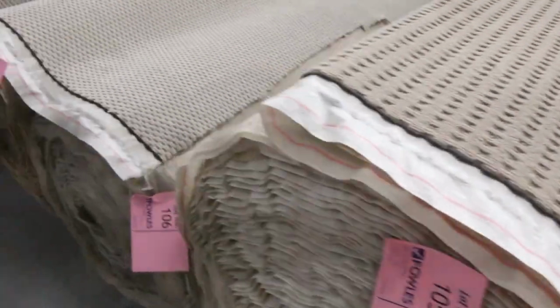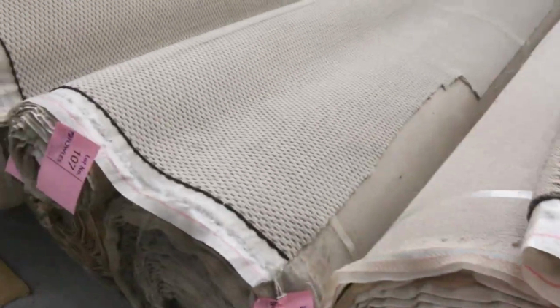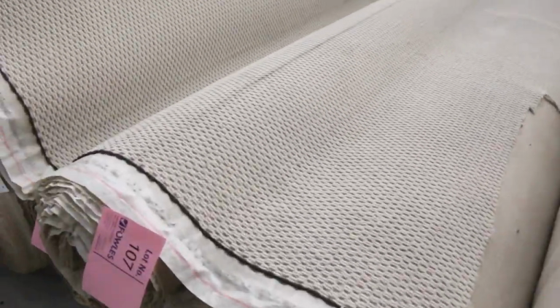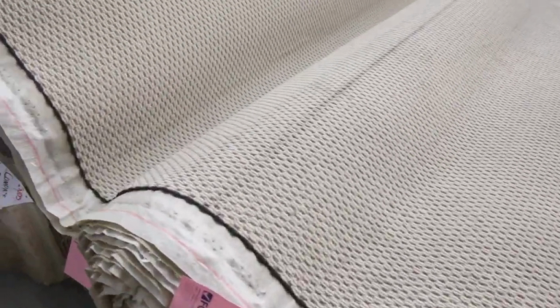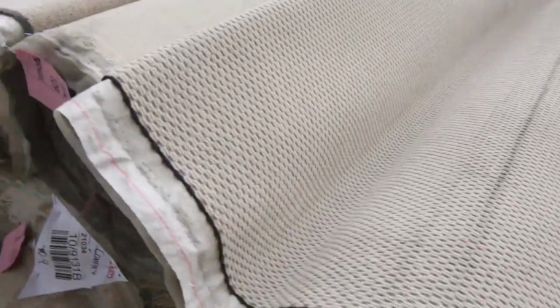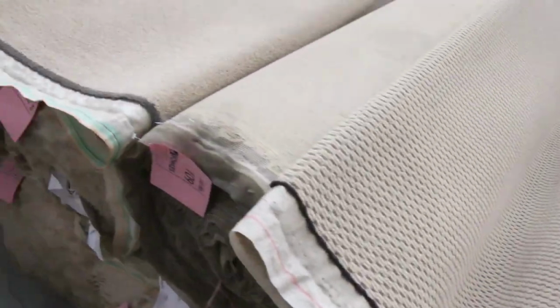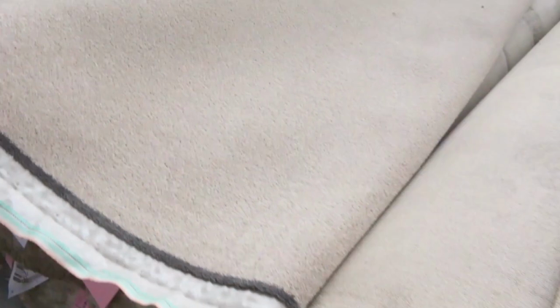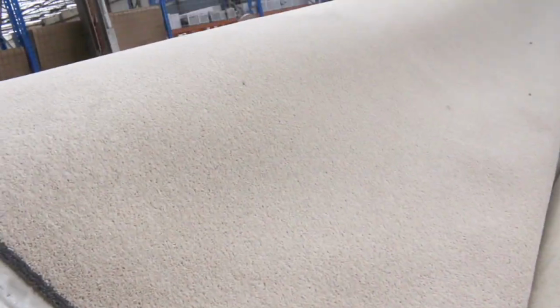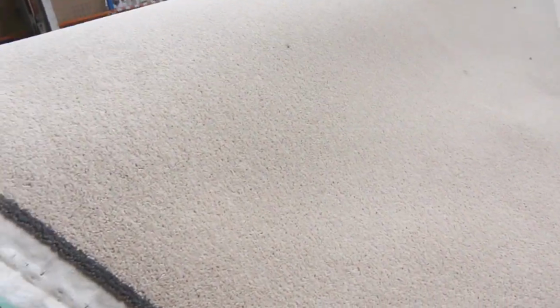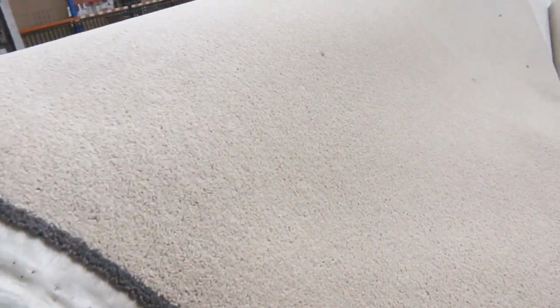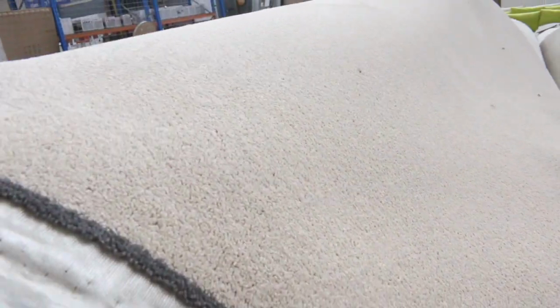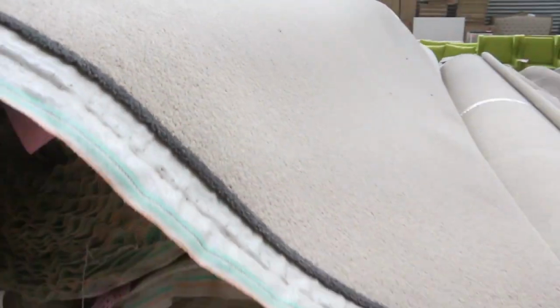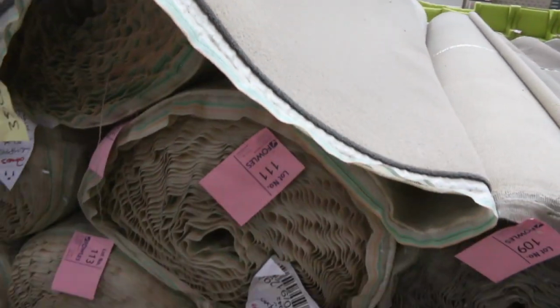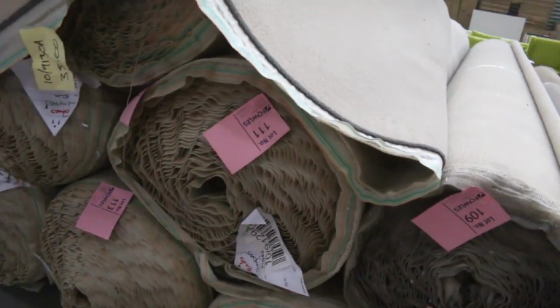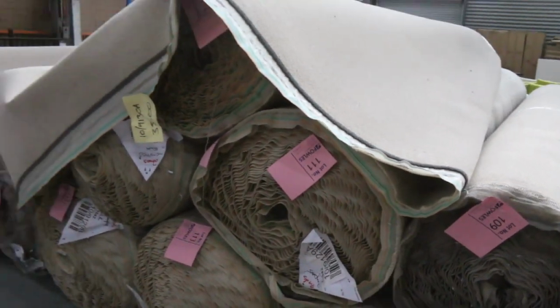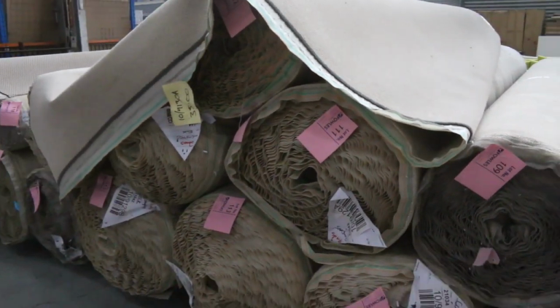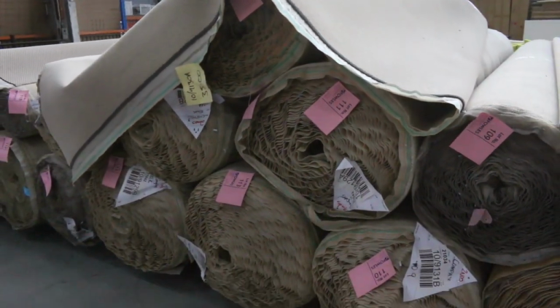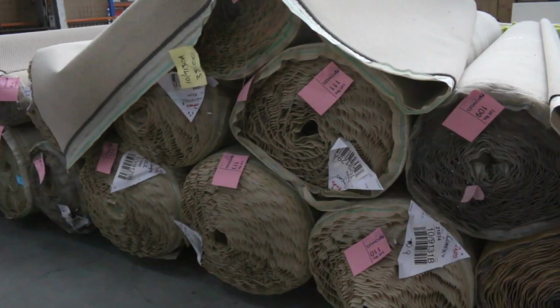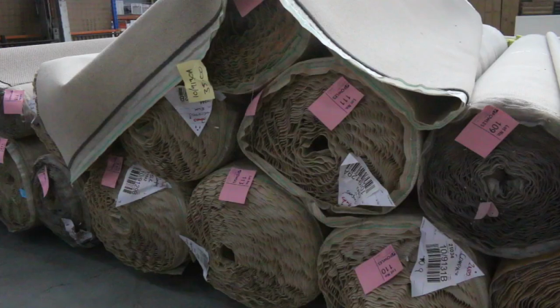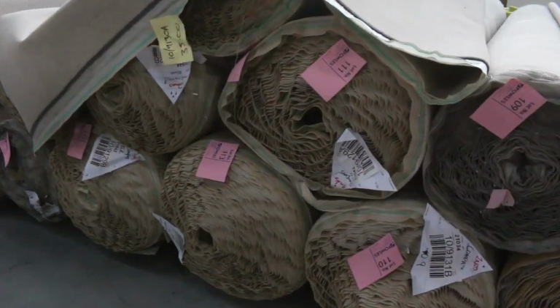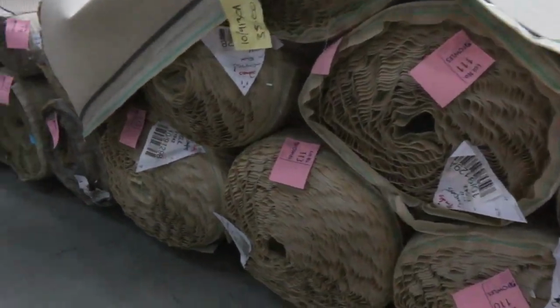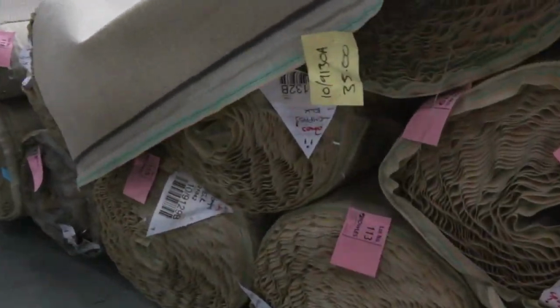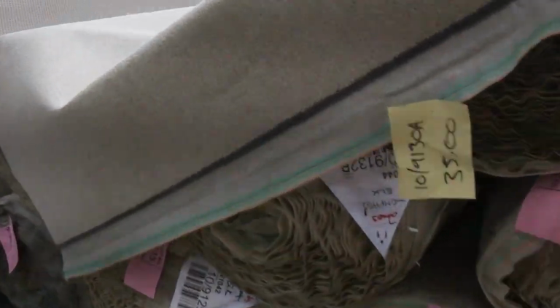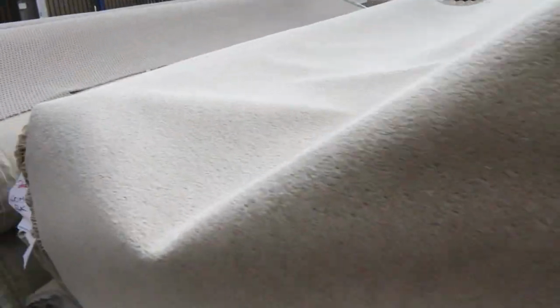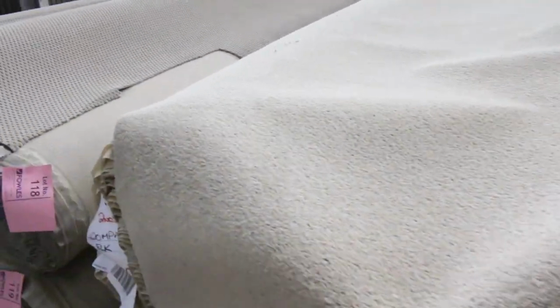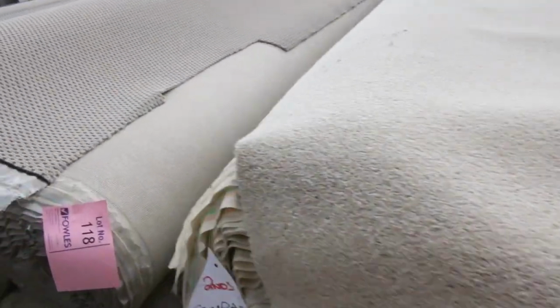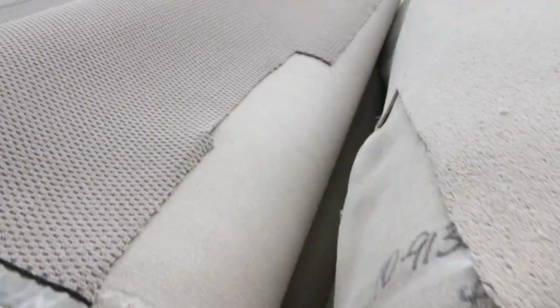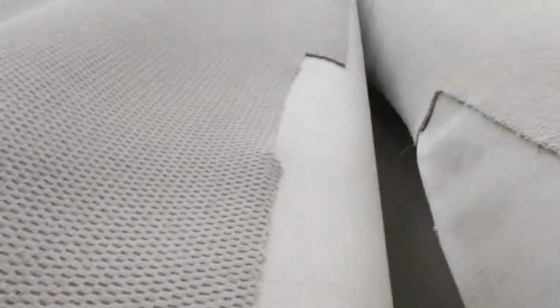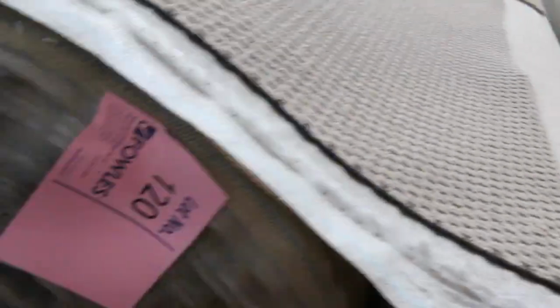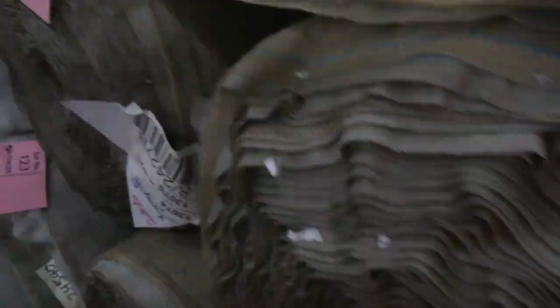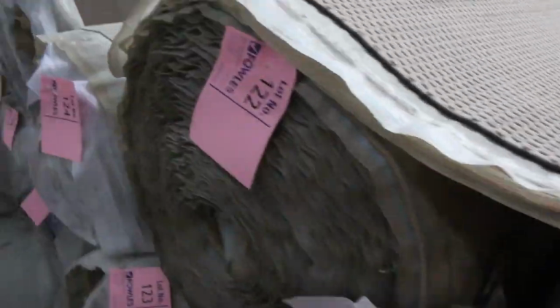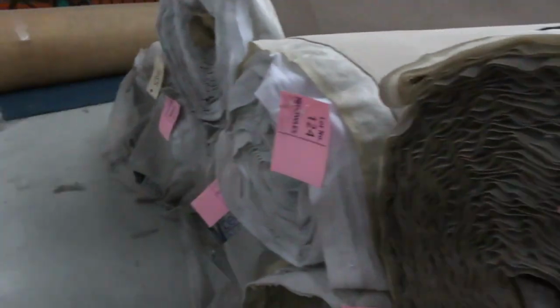This is a nice one as well - a beautiful cut pile there. I reckon there's probably a good 200 linear metres of that one, and again 200 linear metres of that loop pile there.